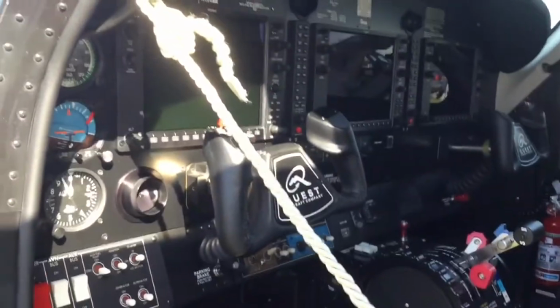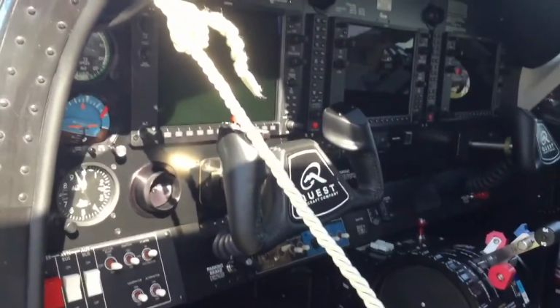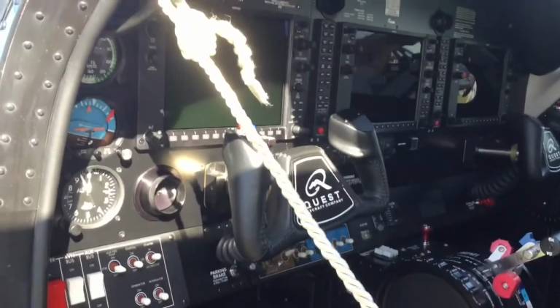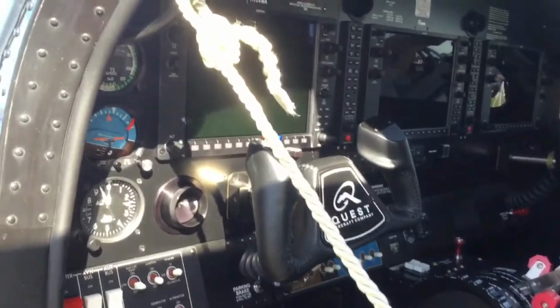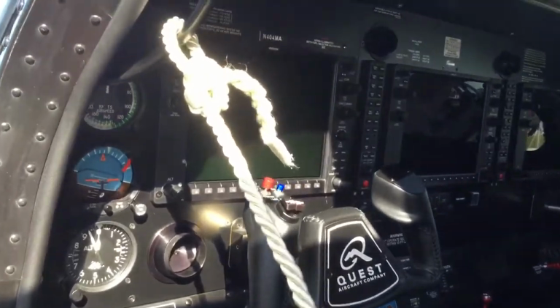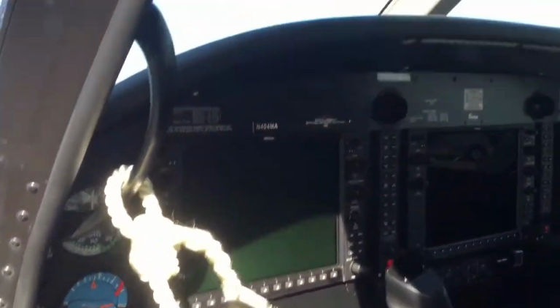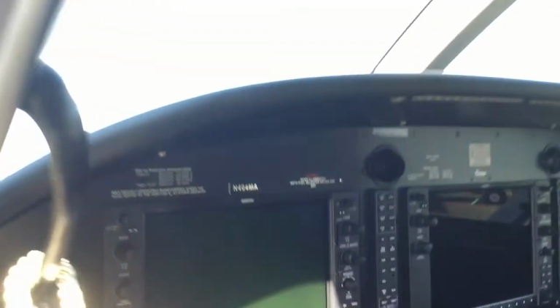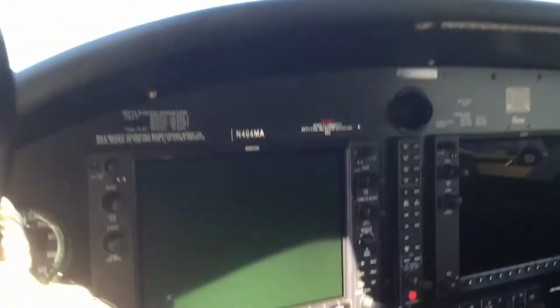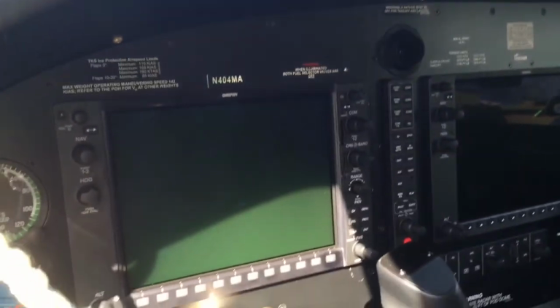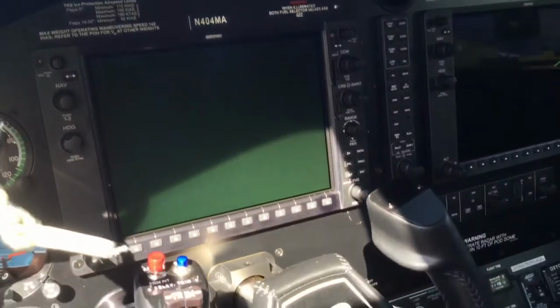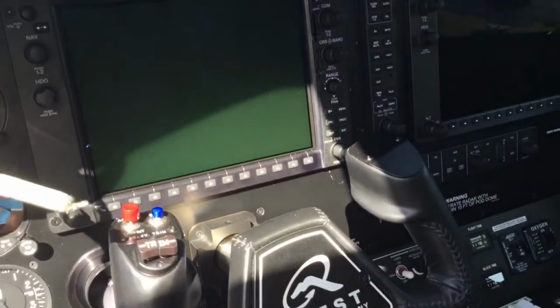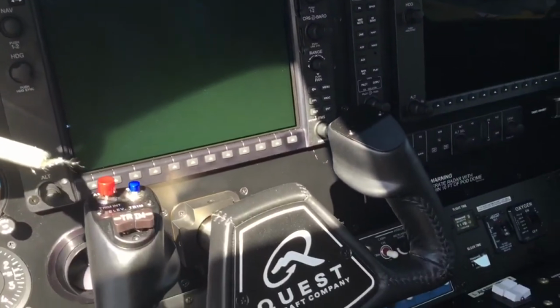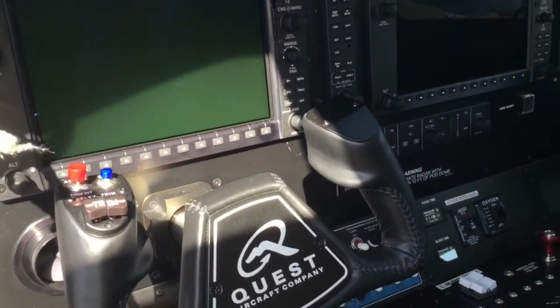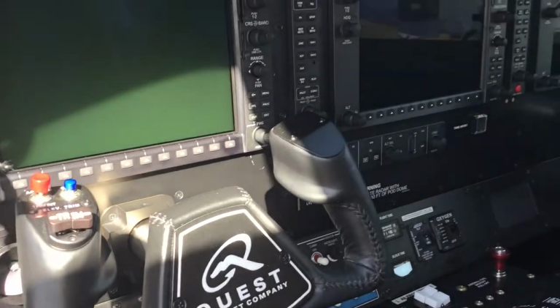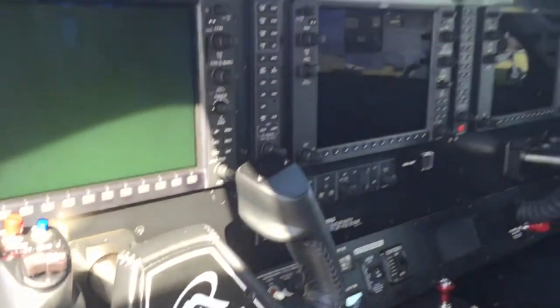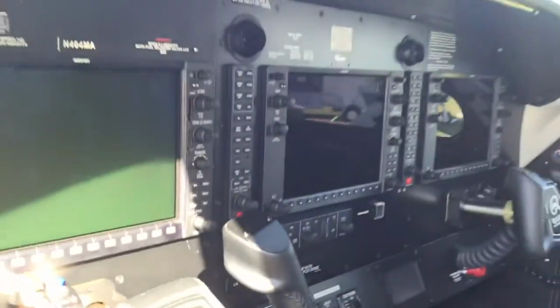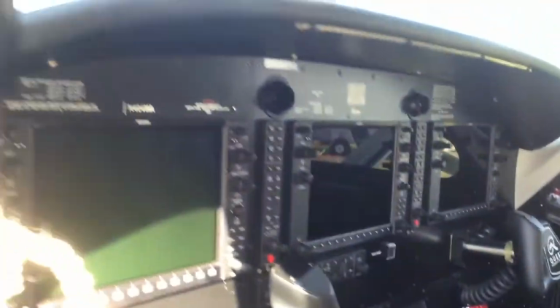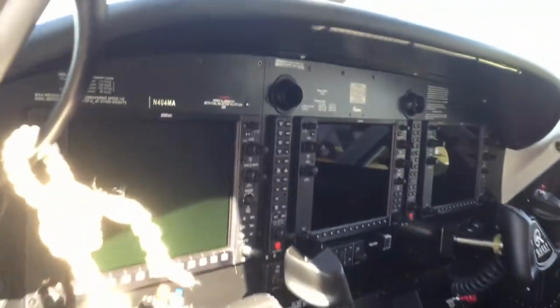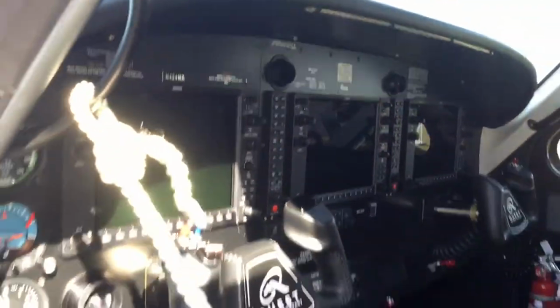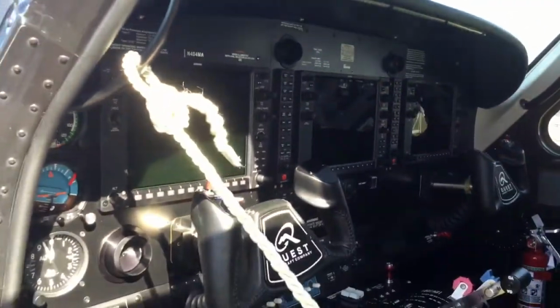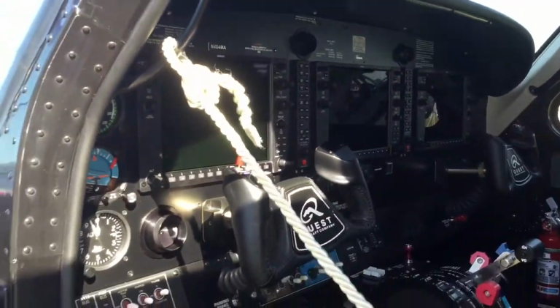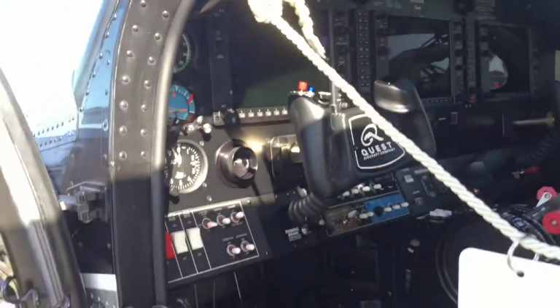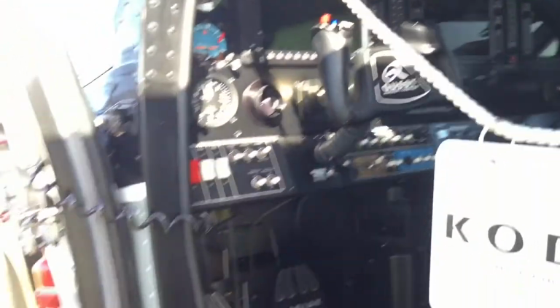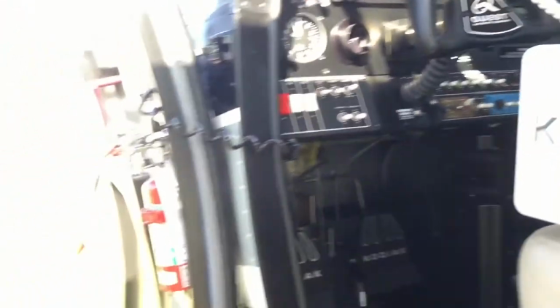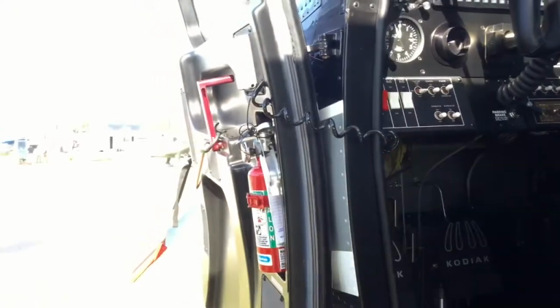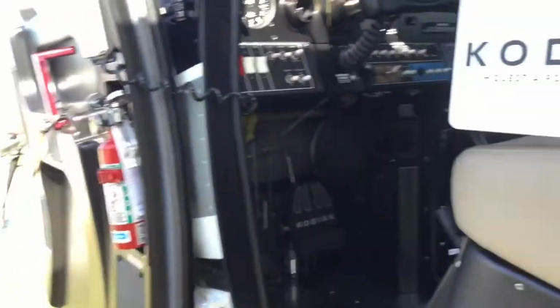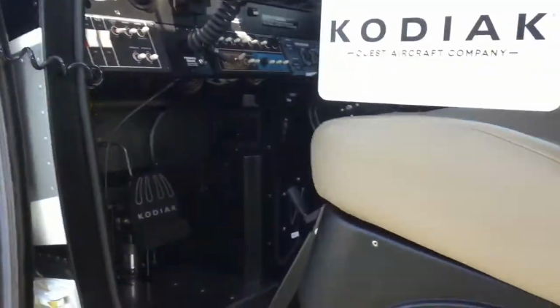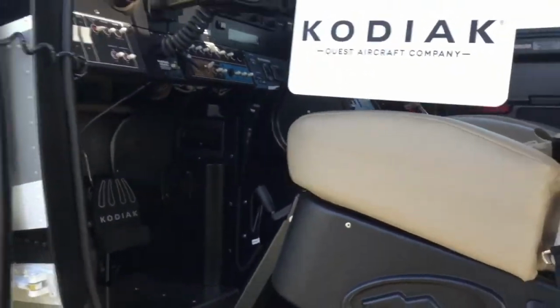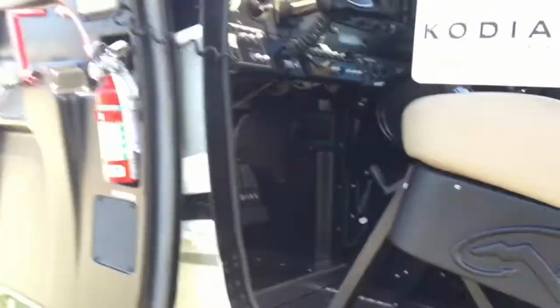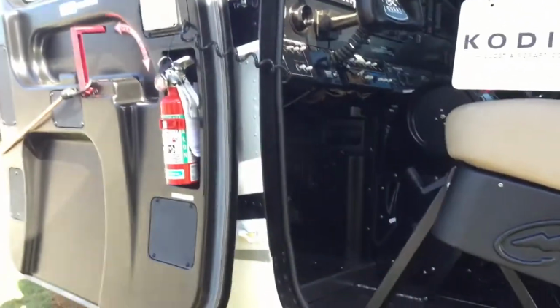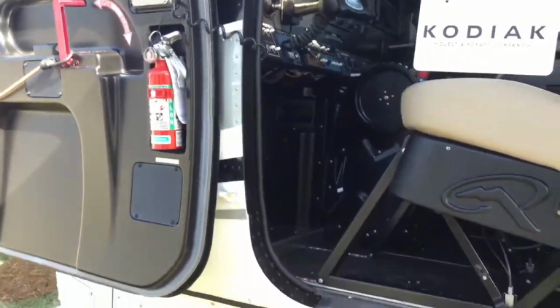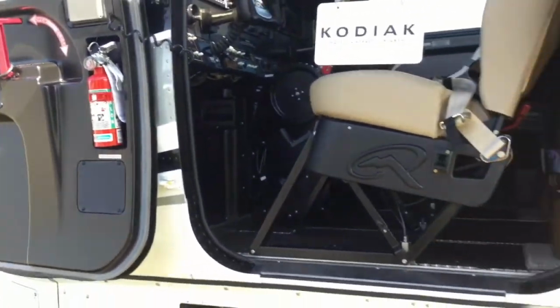There are a total of 10 seats — pilot plus 9 passengers. It can be configured for air medical operations, skydive operations. This one is configured in an executive interior. It can also be used to carry cargo.